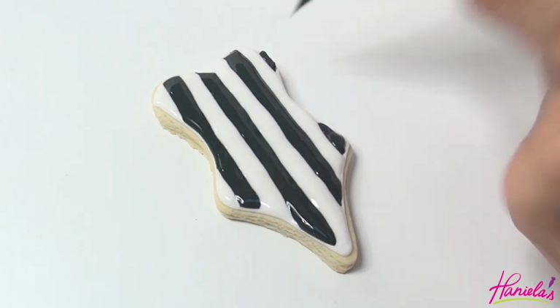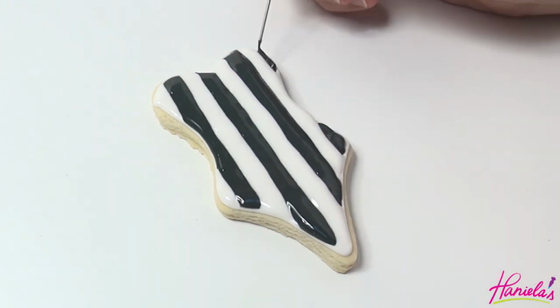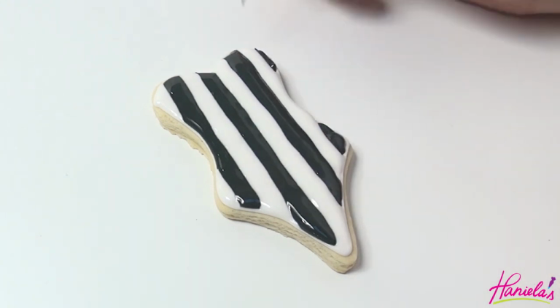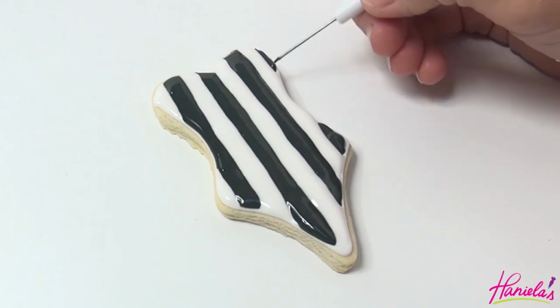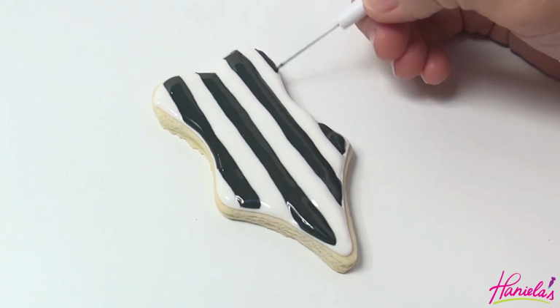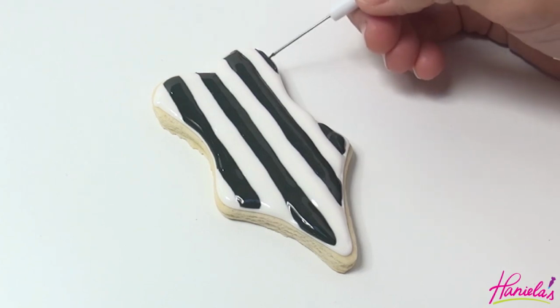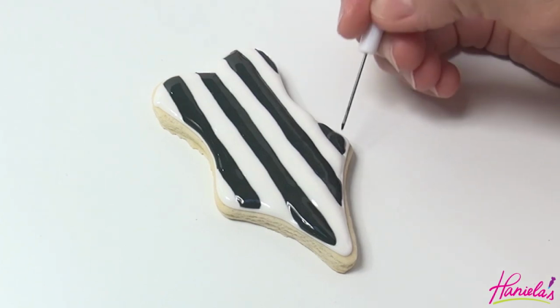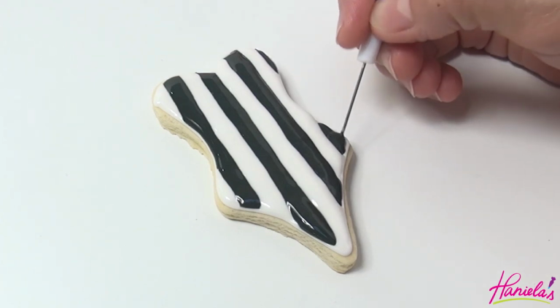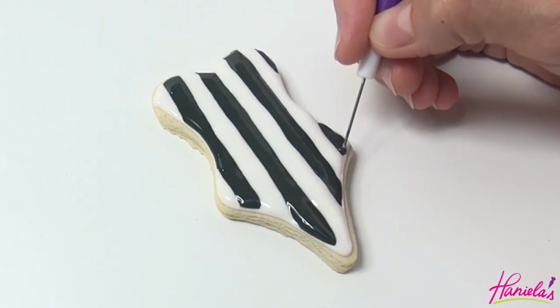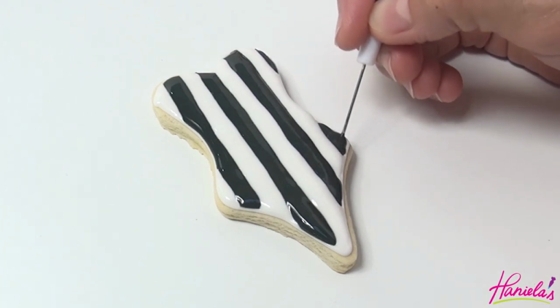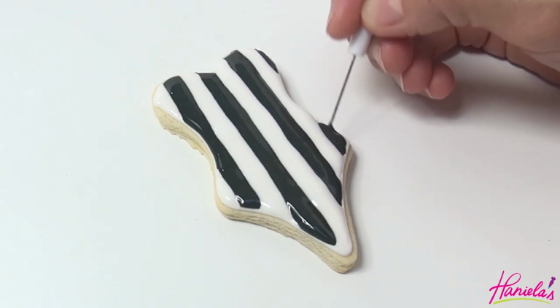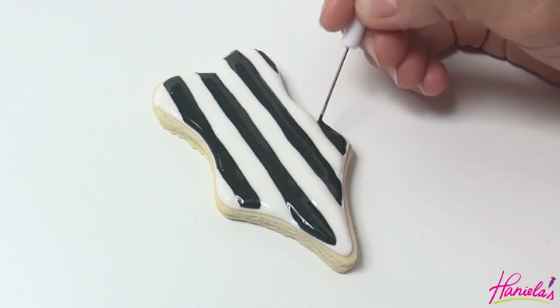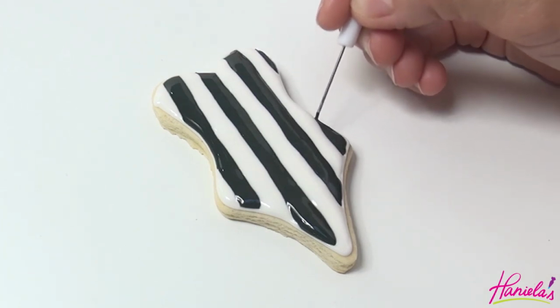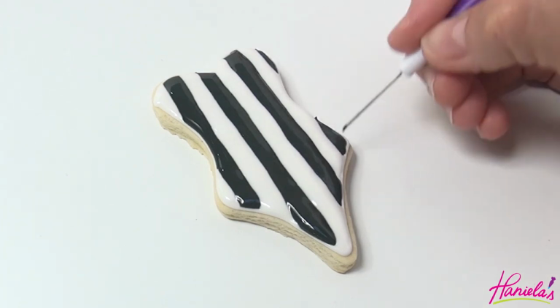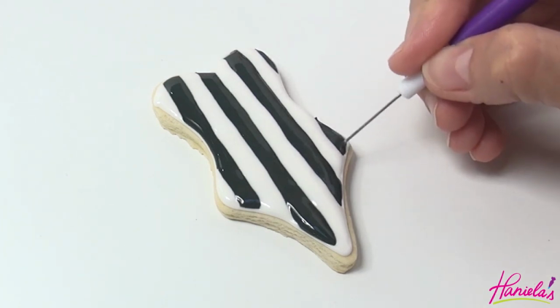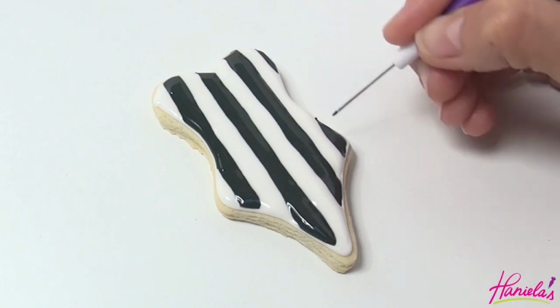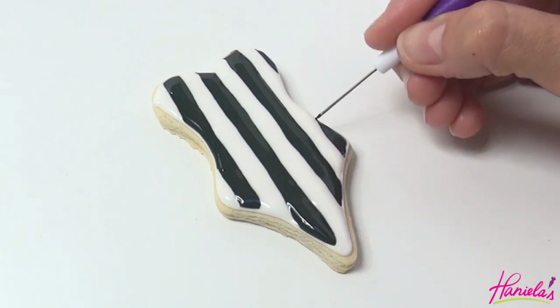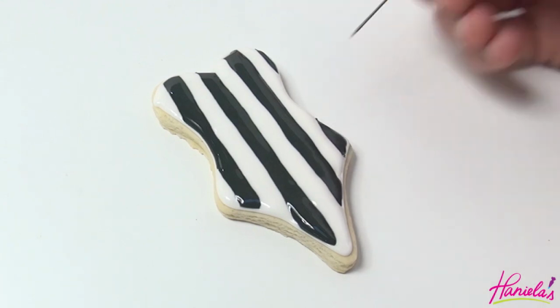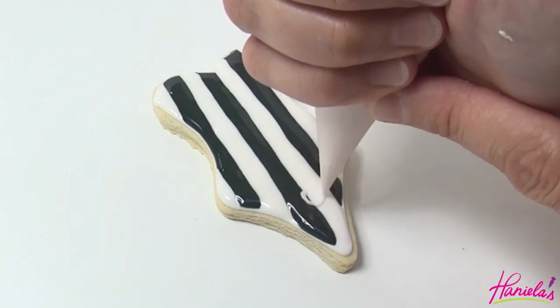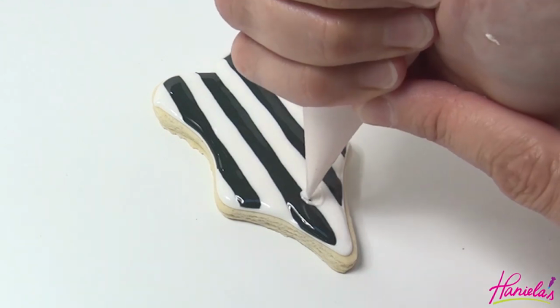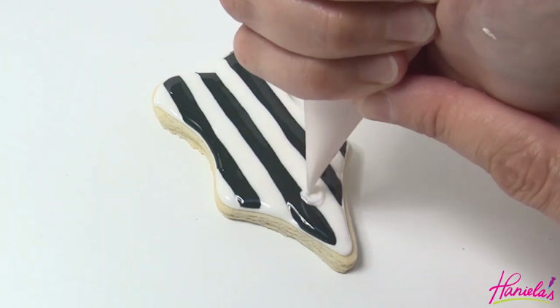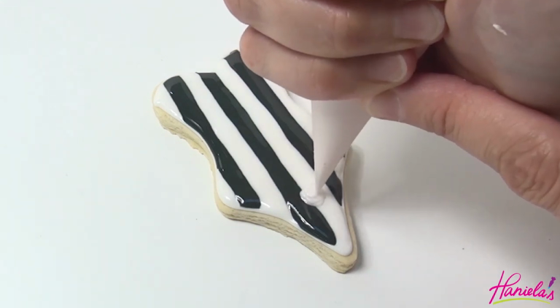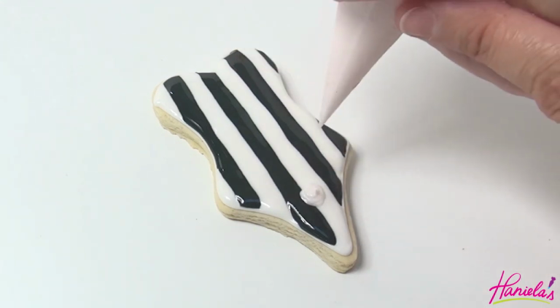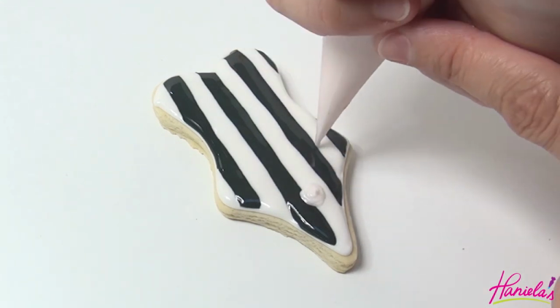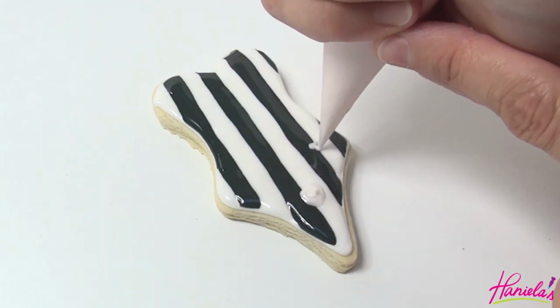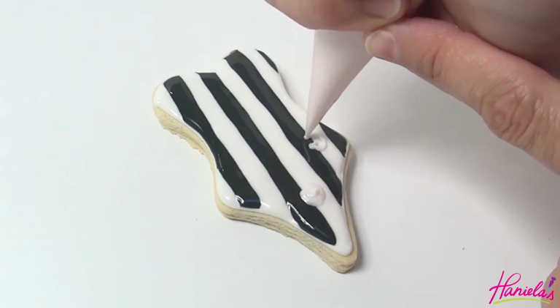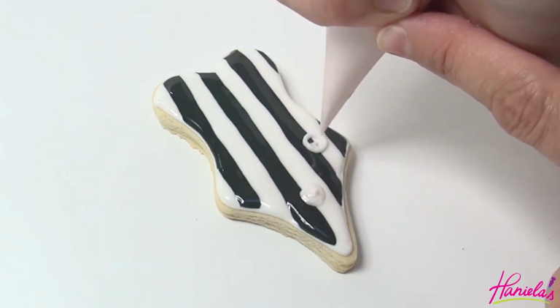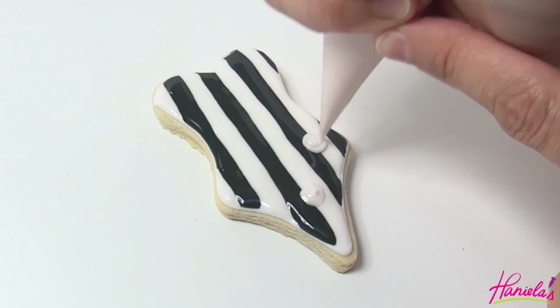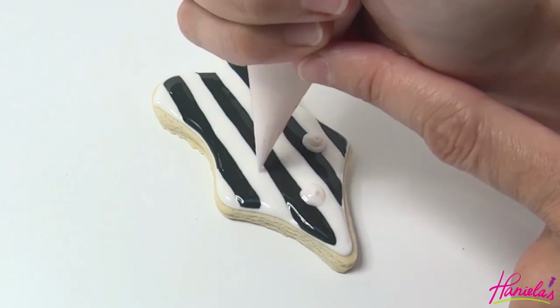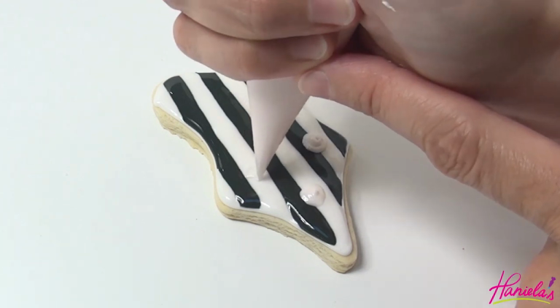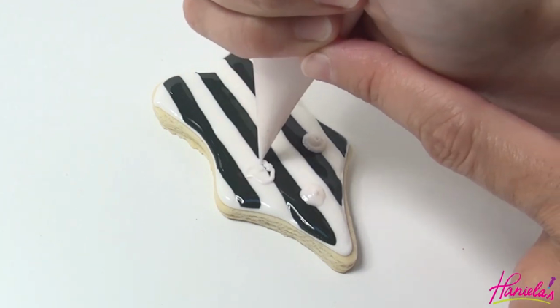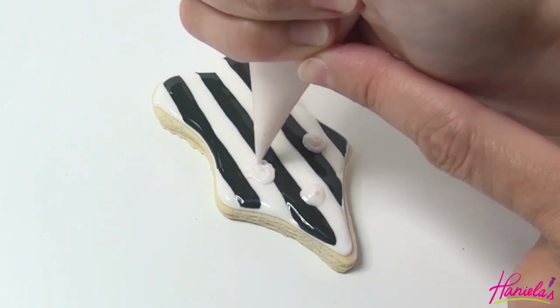To make the roses, we're going to use the wet-on-wet technique. I'm going to start by piping rounds of very light pink royal icing on my cookie. This is 15 second consistency.